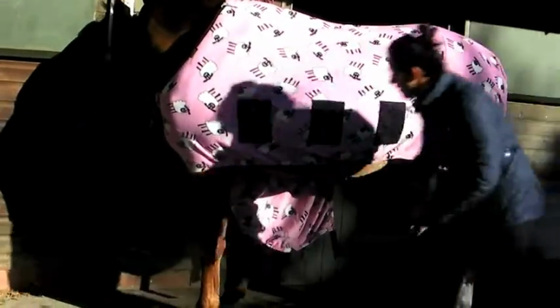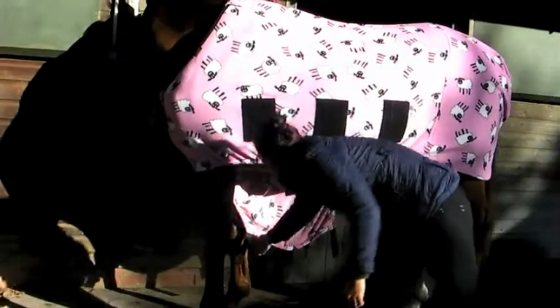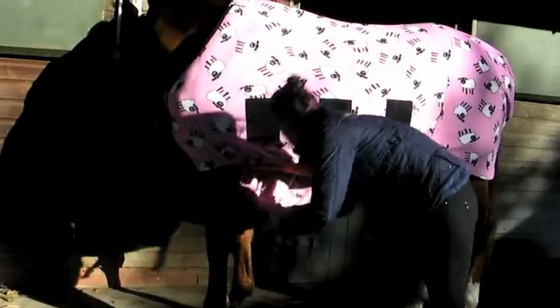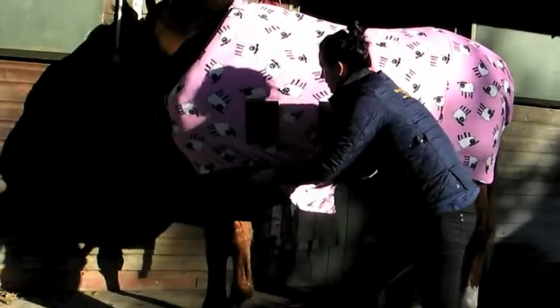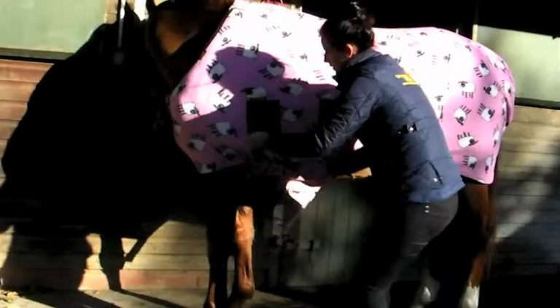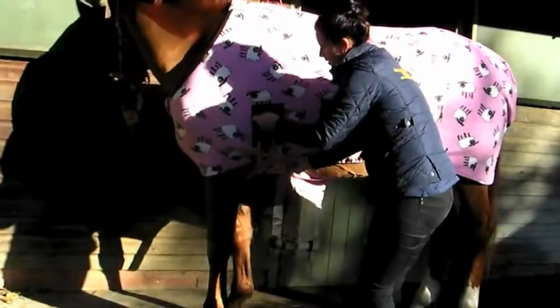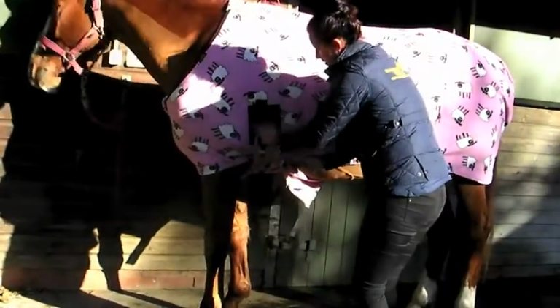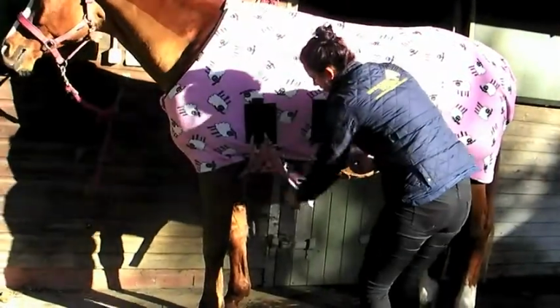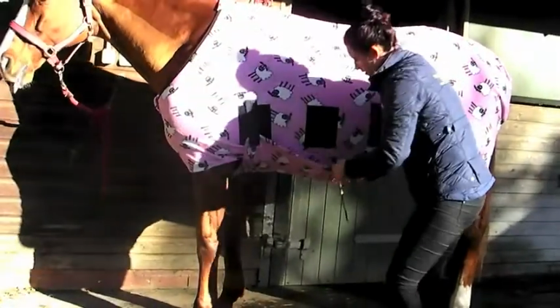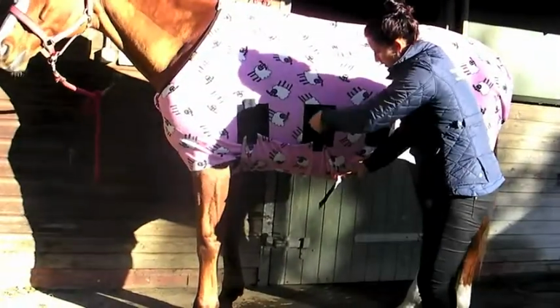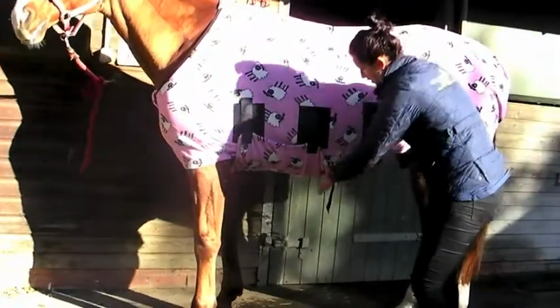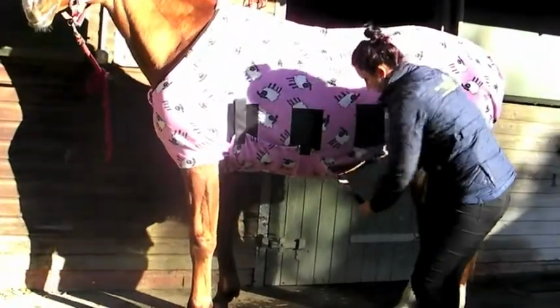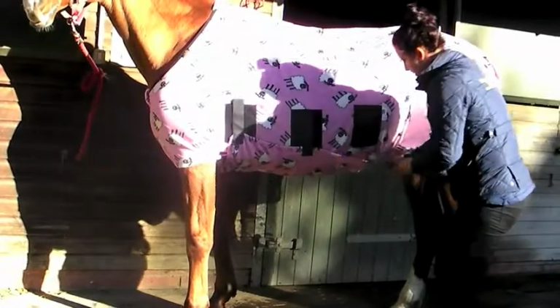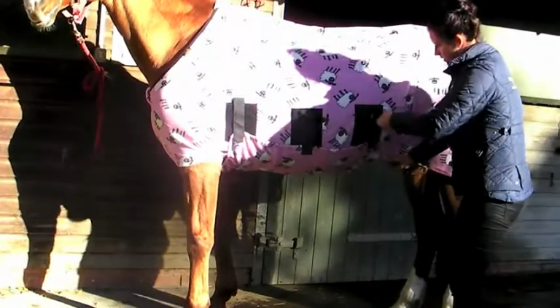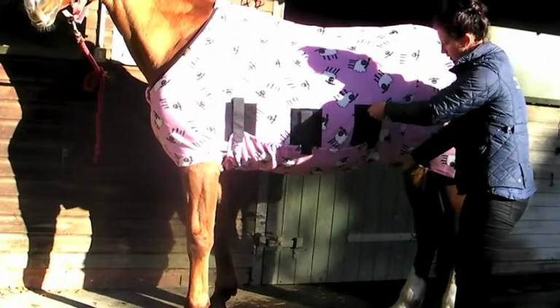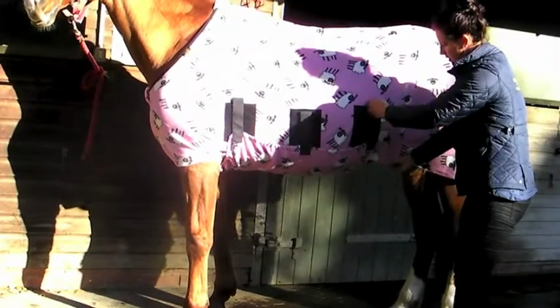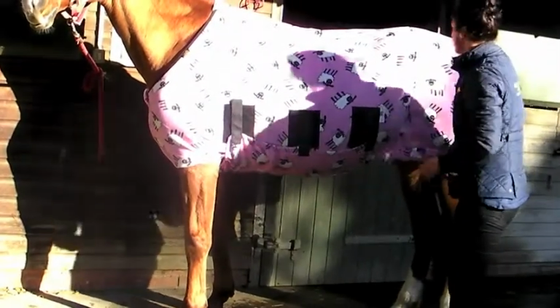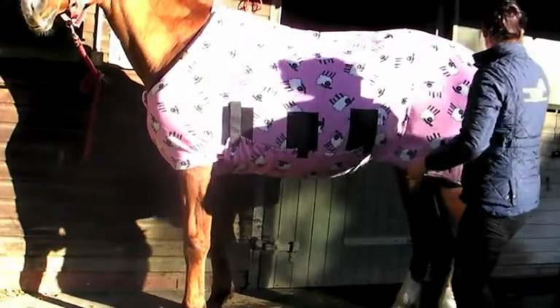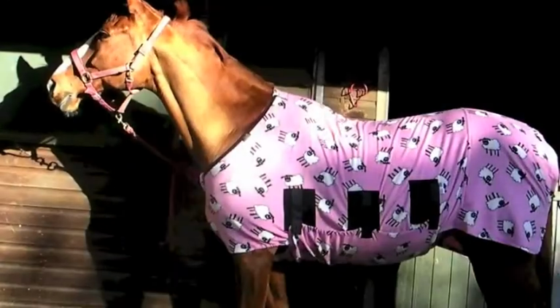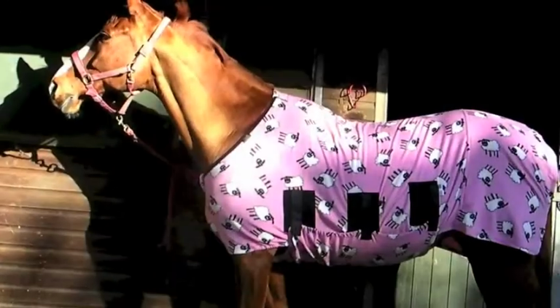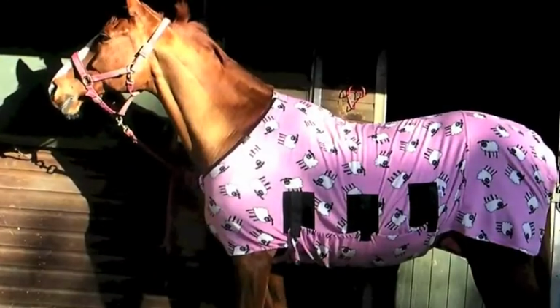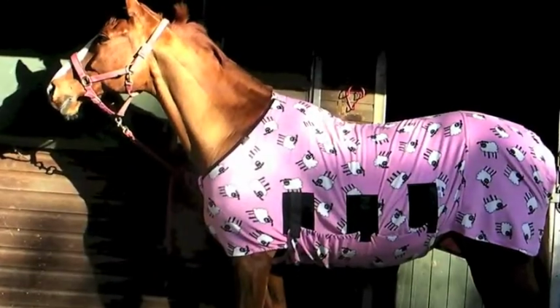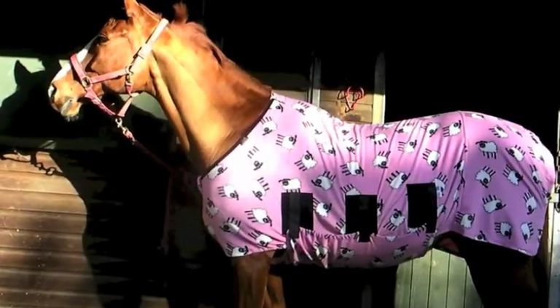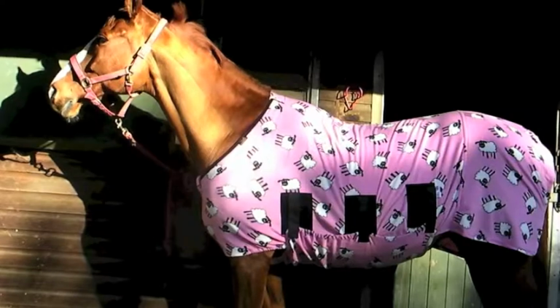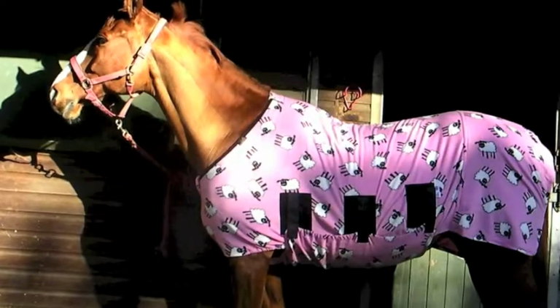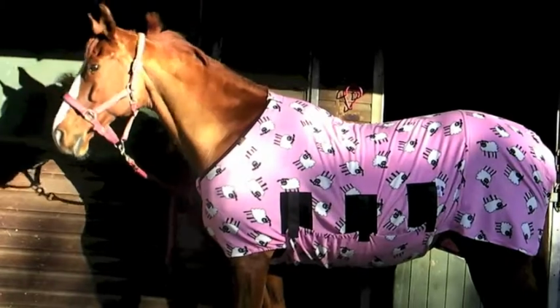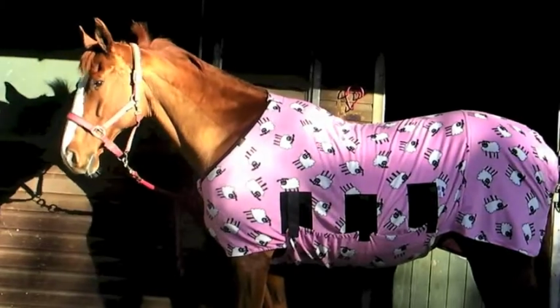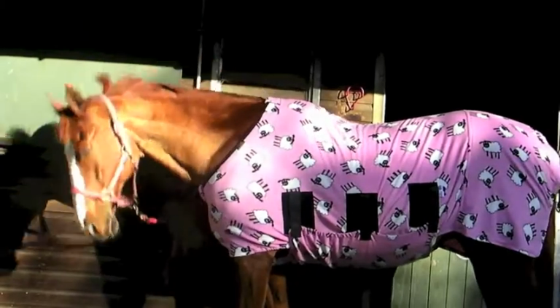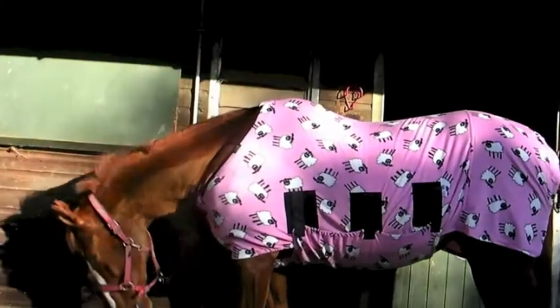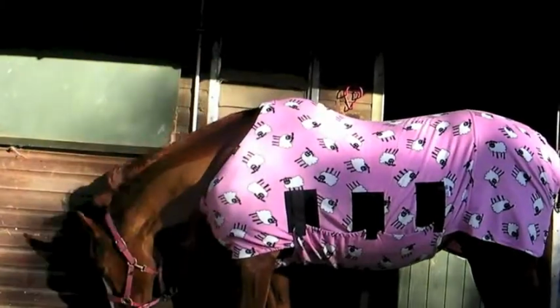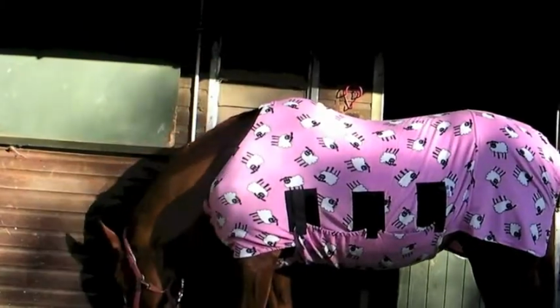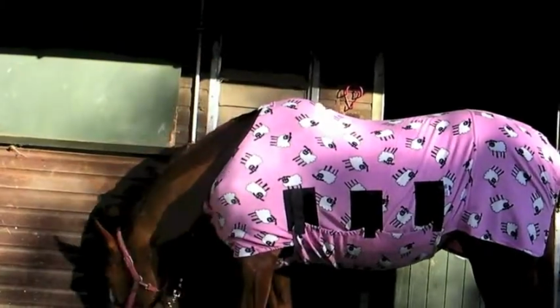Position the Velcro tabs to get the best and most comfortable coverage for your horse's shape. Check the rug is in the correct position at the front, sitting in front of the wither and not restricting movement. You can then place rugs on top as required.